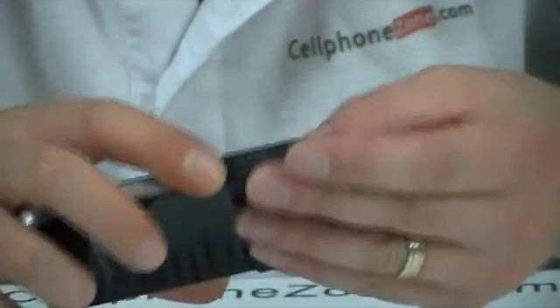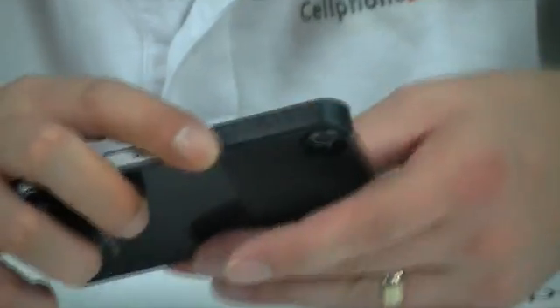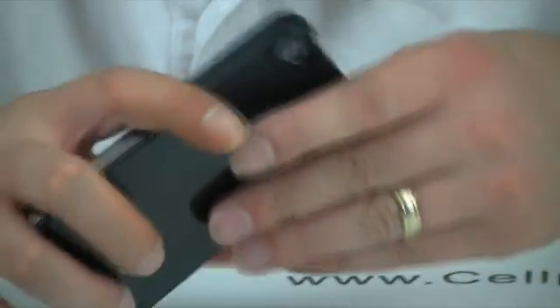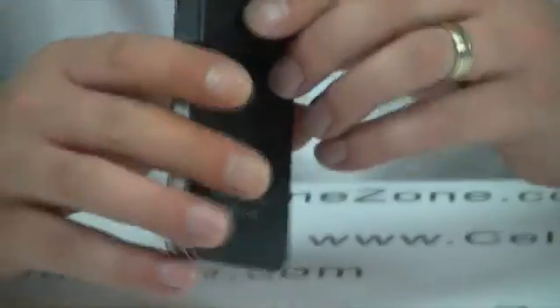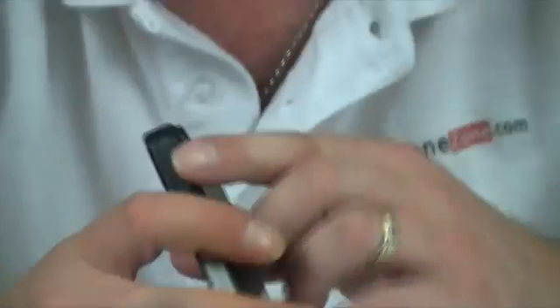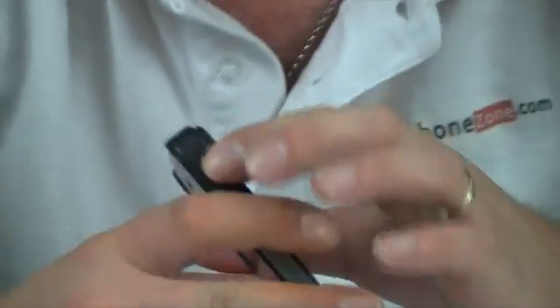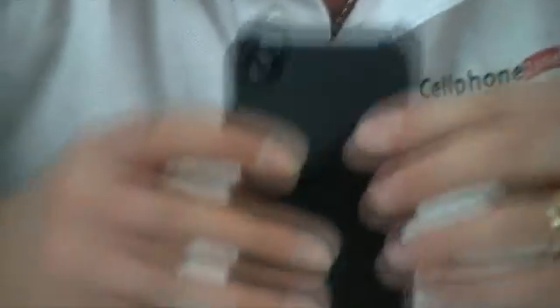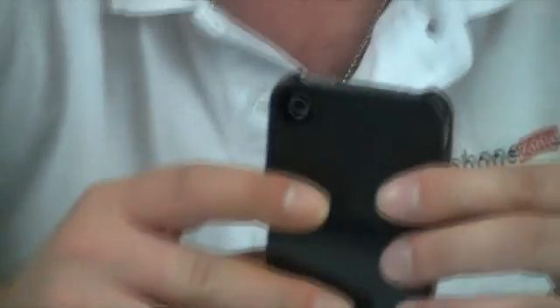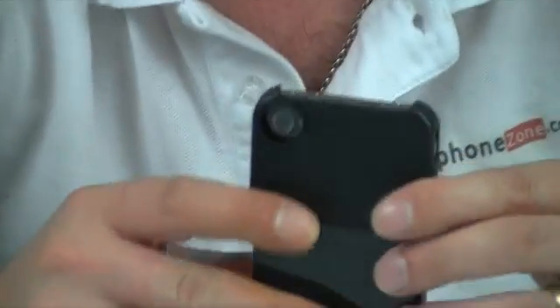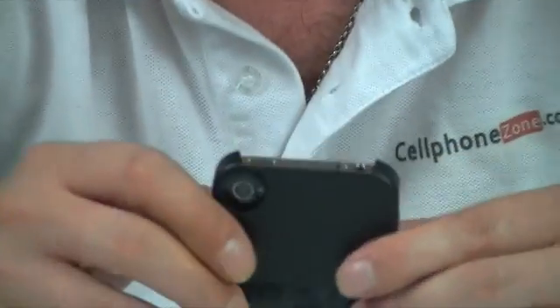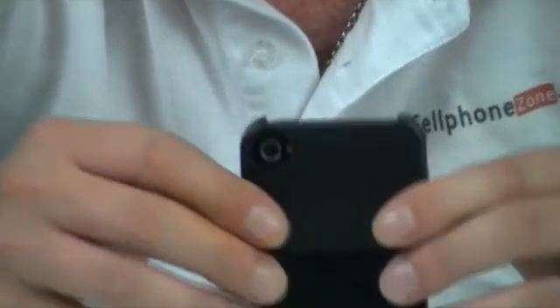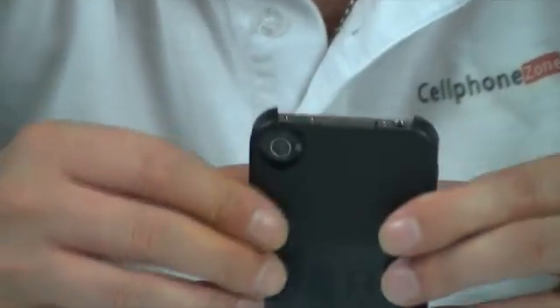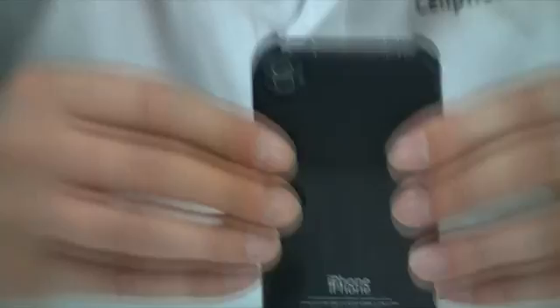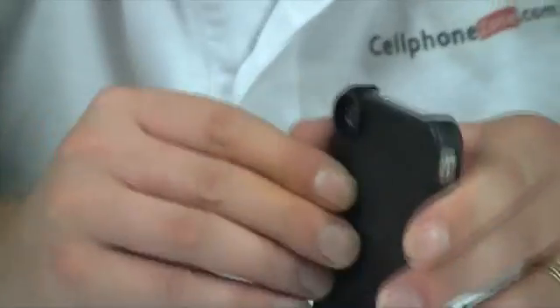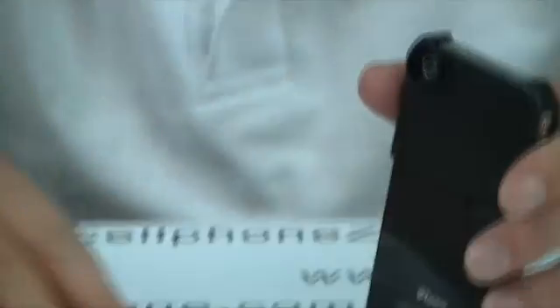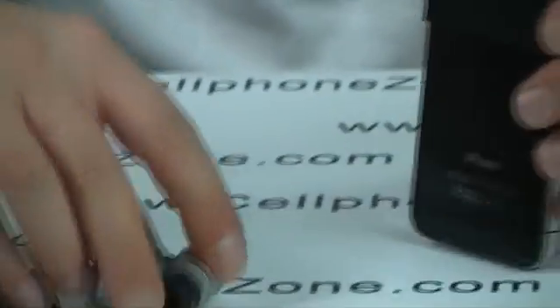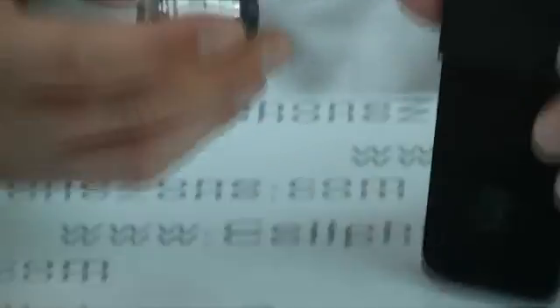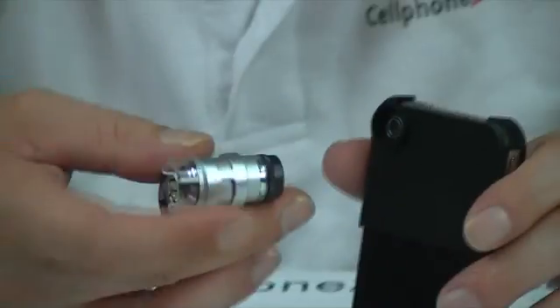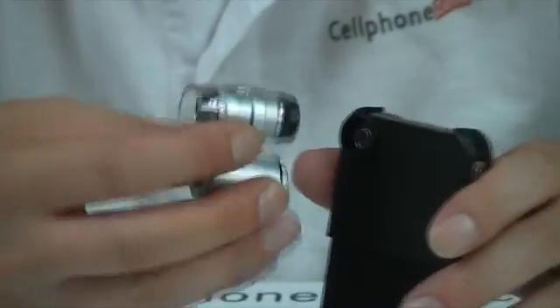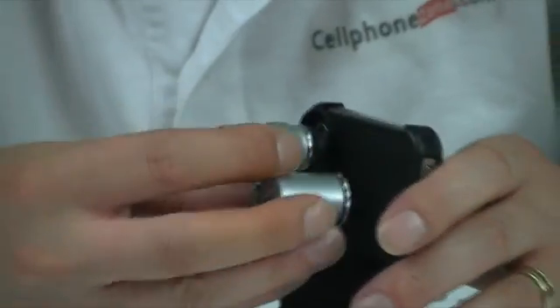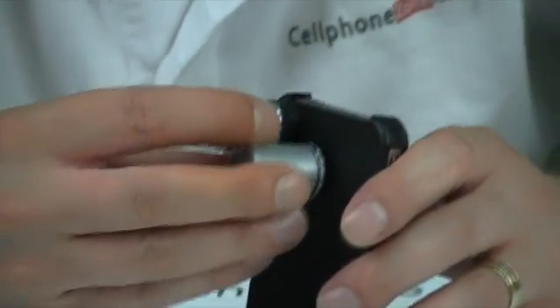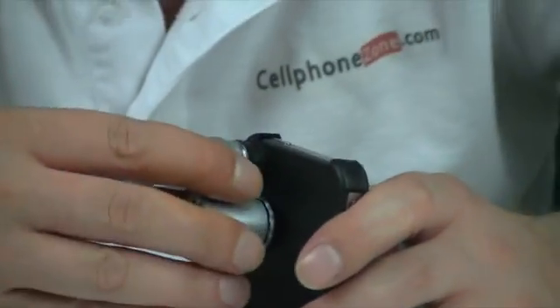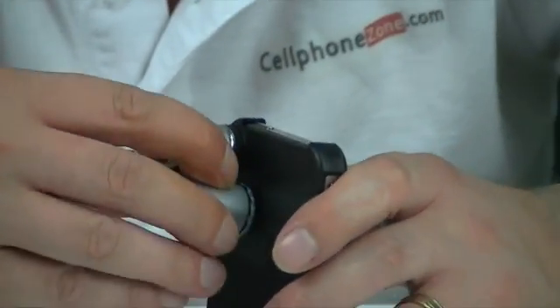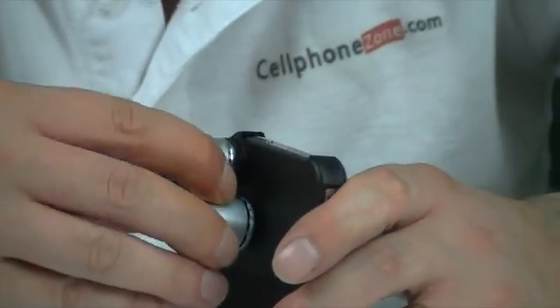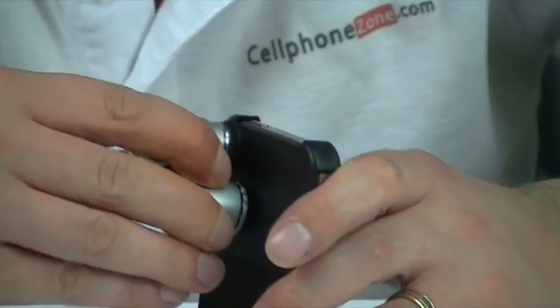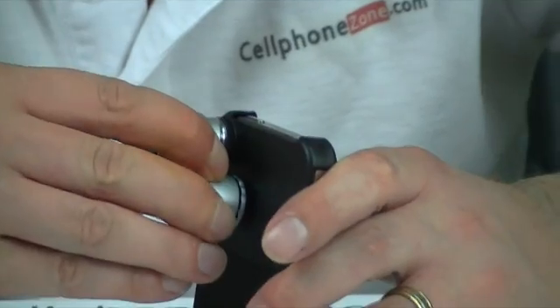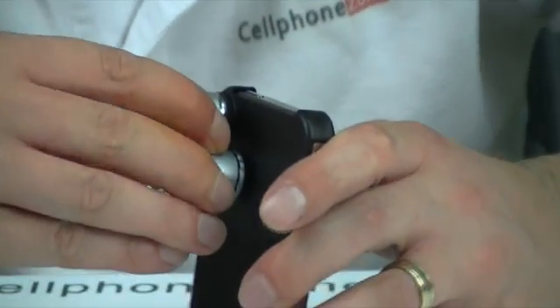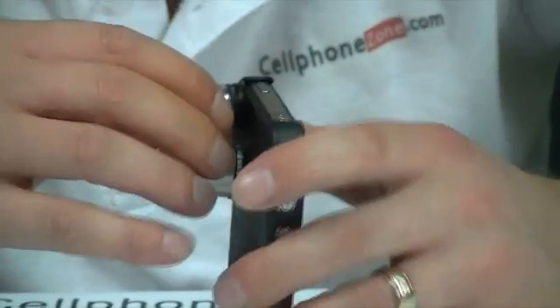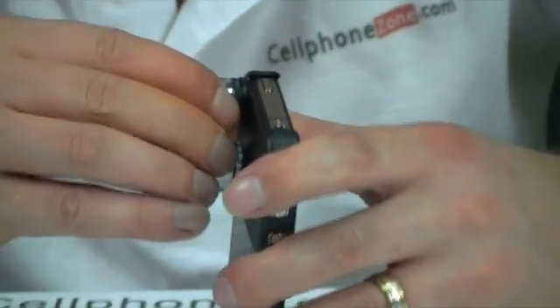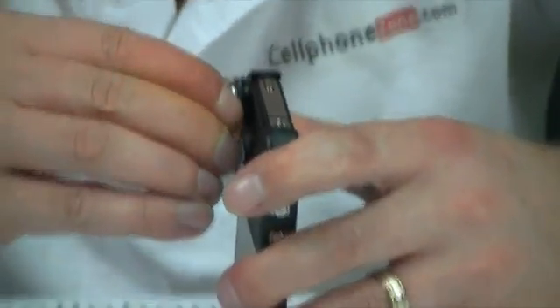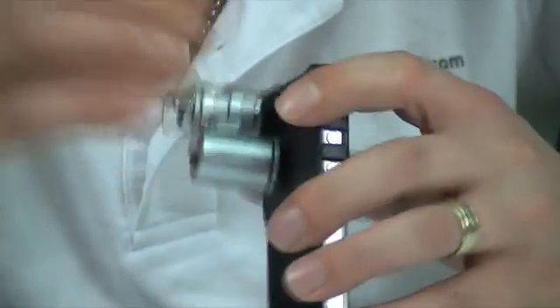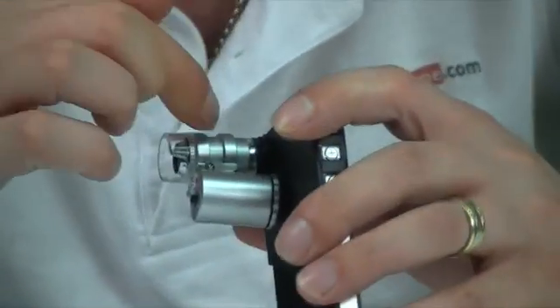So once that's clicked on there, as you can see, the camera's exposed nicely so you can take your pictures. And then all you do to install it is just put it straight on there. So once that's pushed on, make sure it's square, otherwise your pictures aren't going to come out that great.